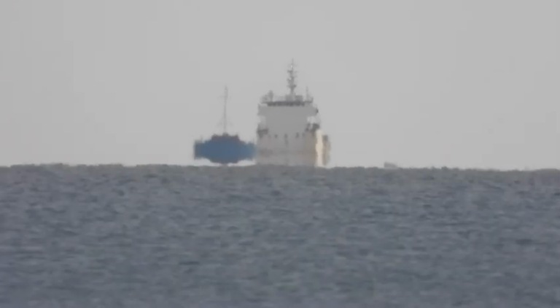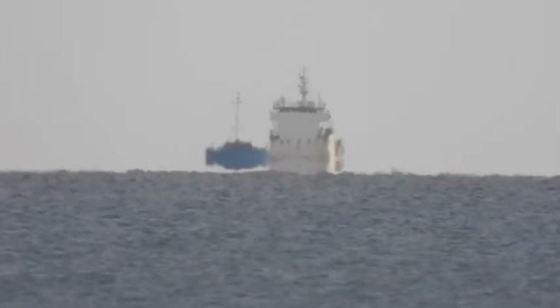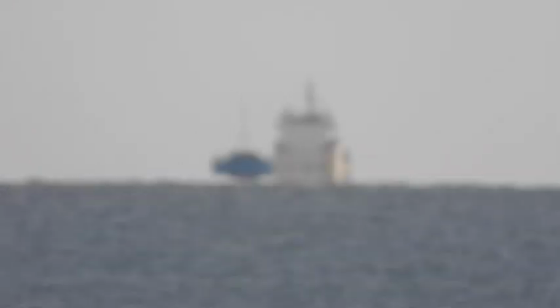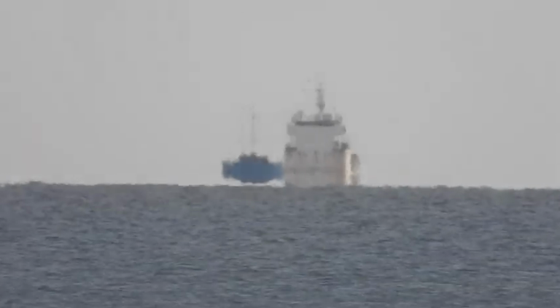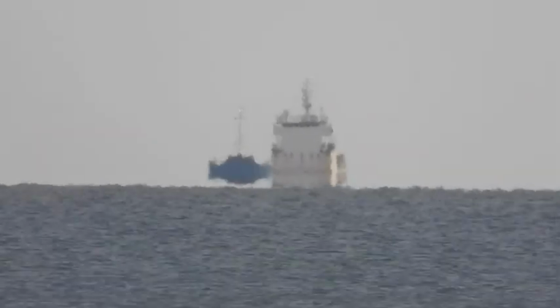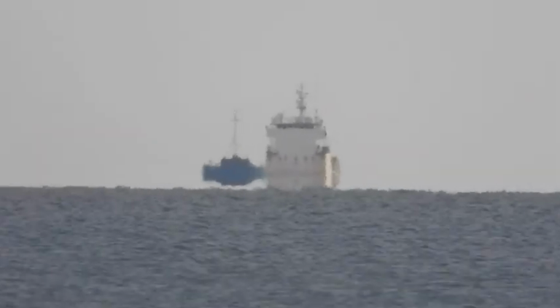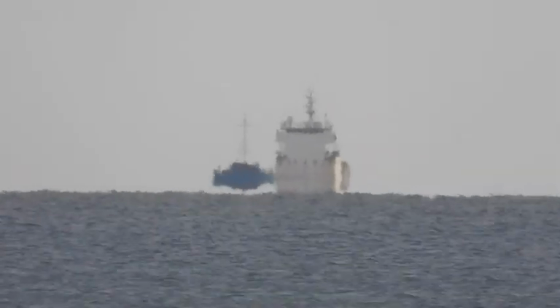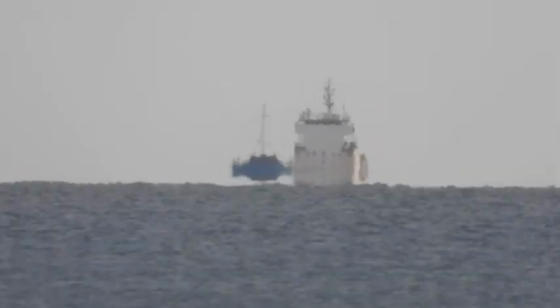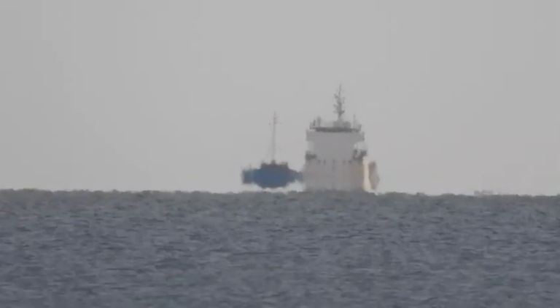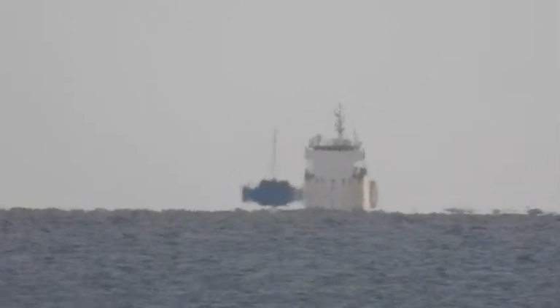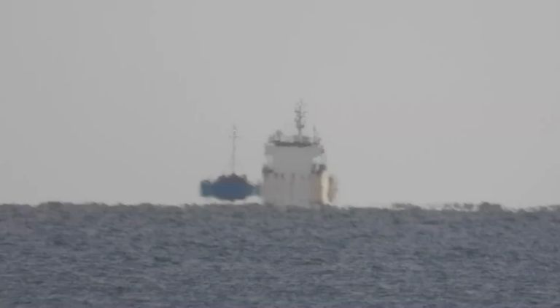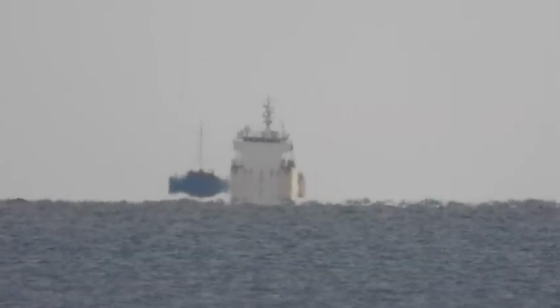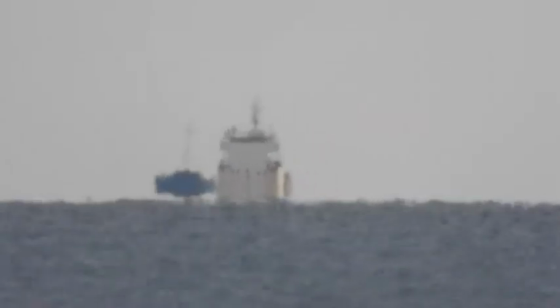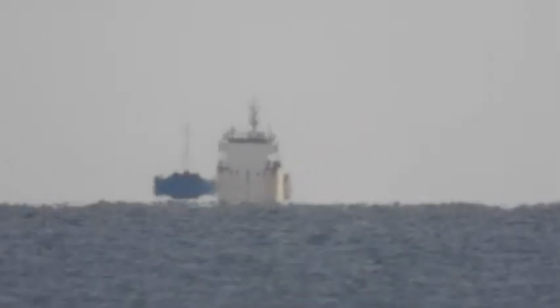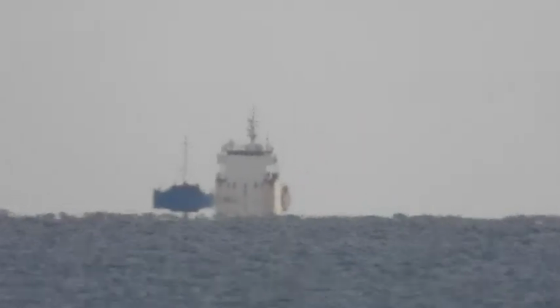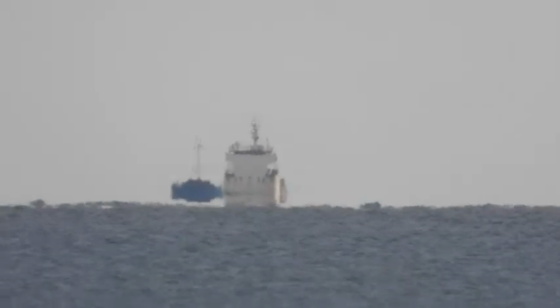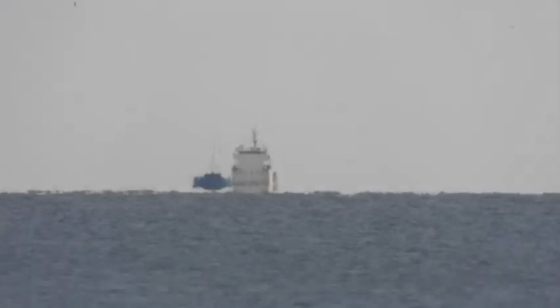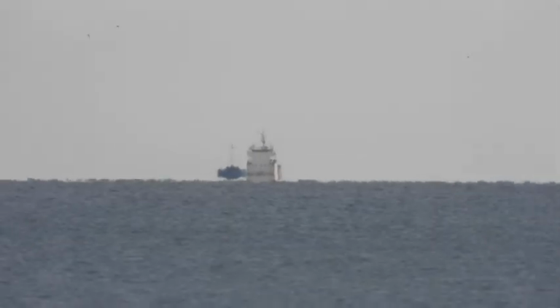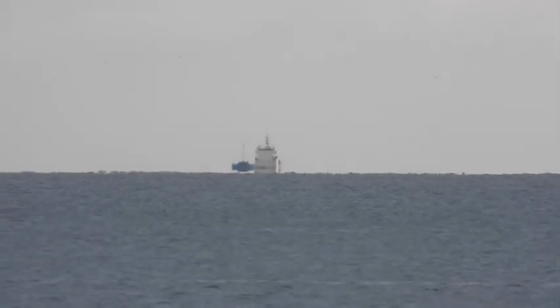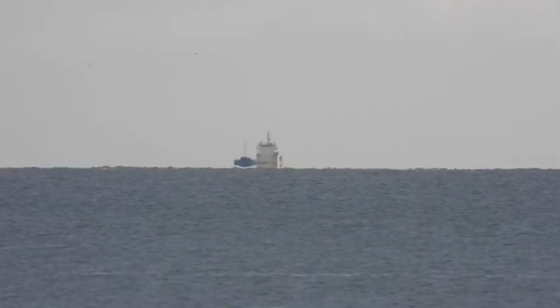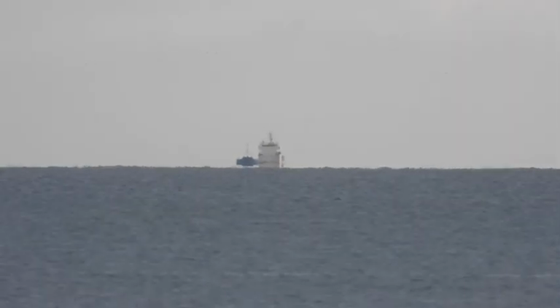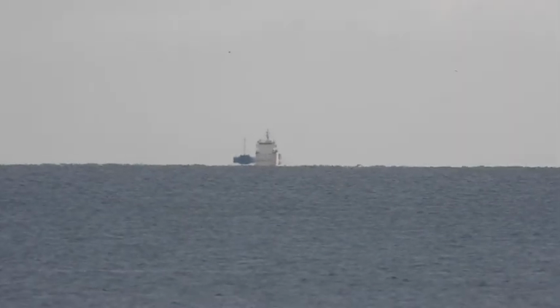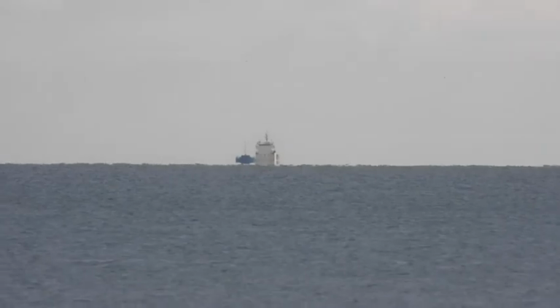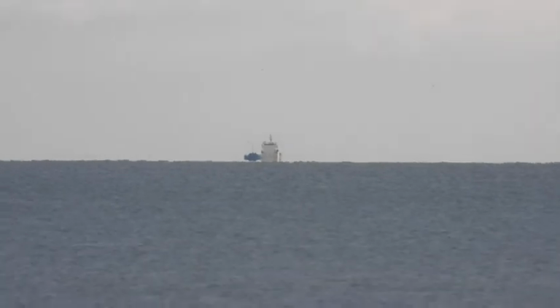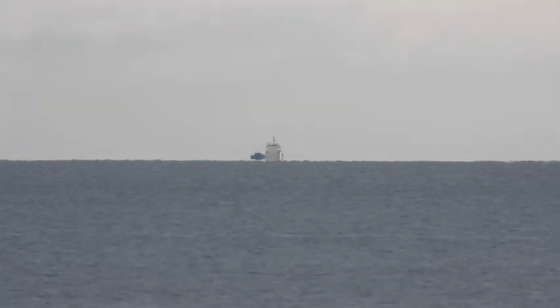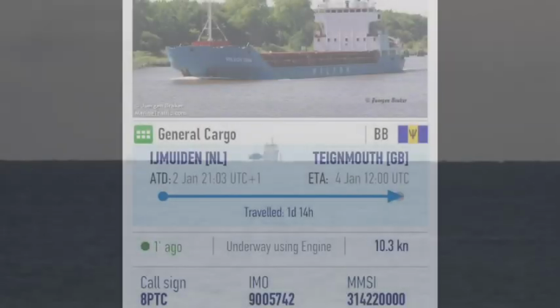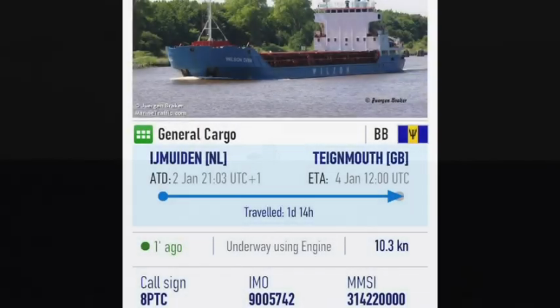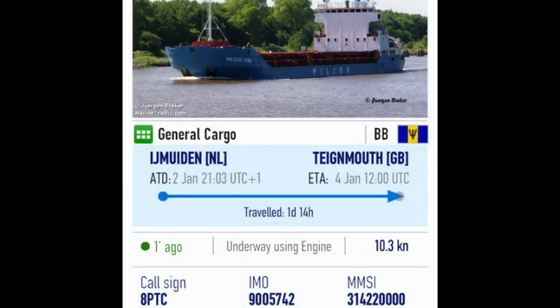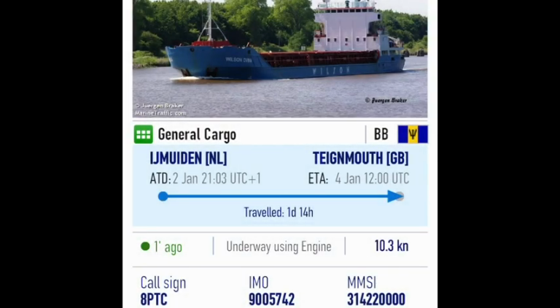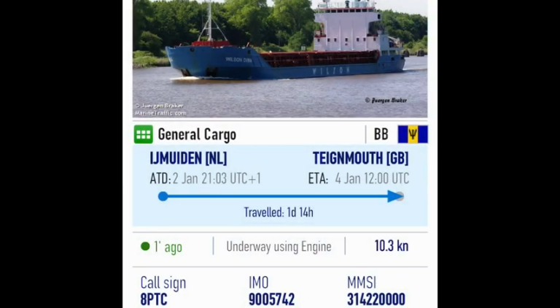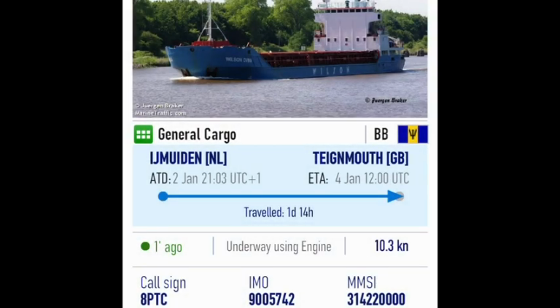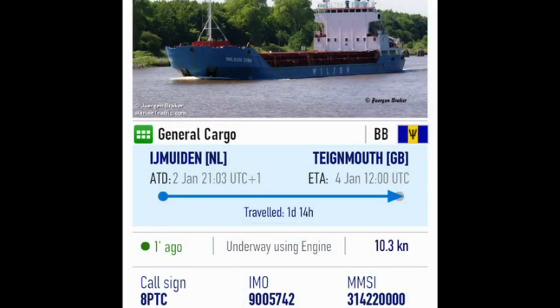The Earth is curved. I'm pretty much at sea level, and in a second I'll get onto Google Maps and measure the distance roughly to where the boat is — we'll see how far away it is for it to appear as it does at sea level.